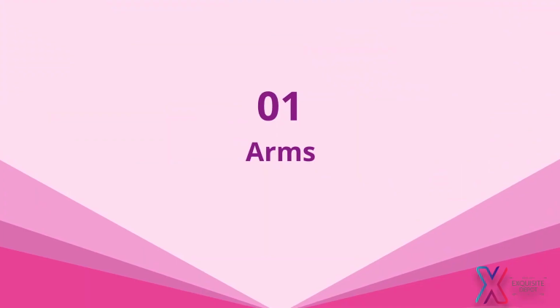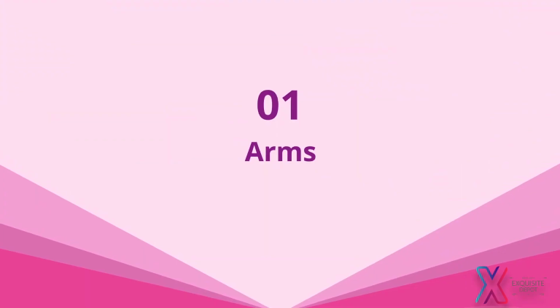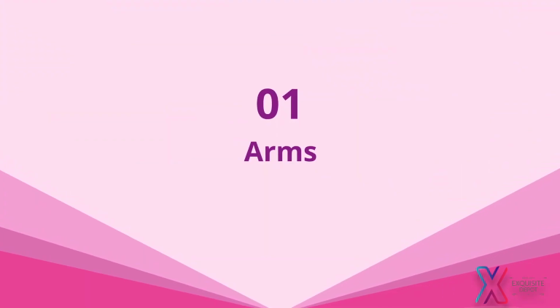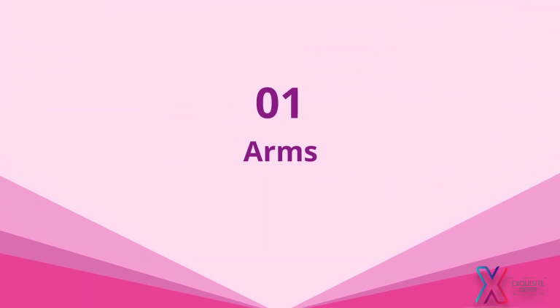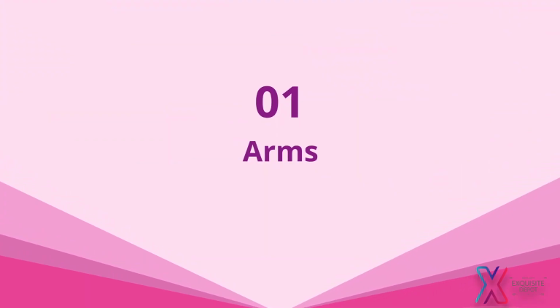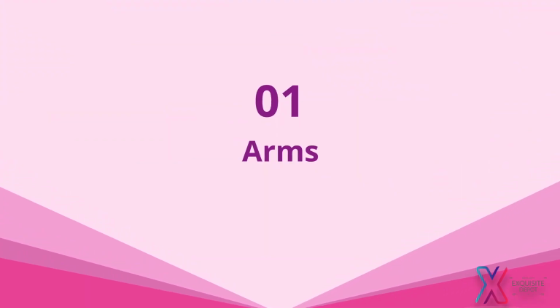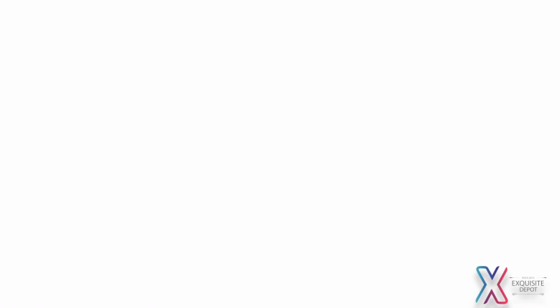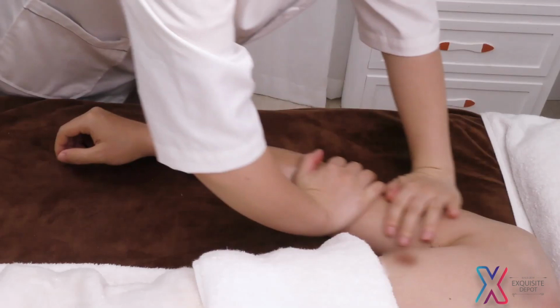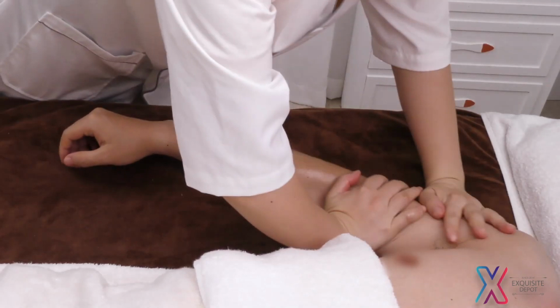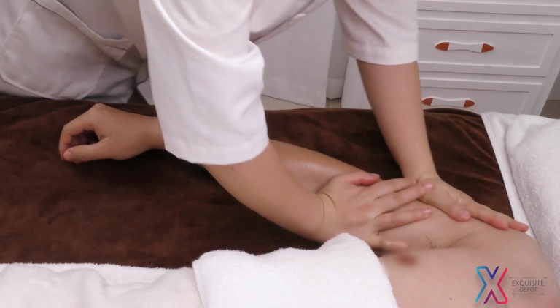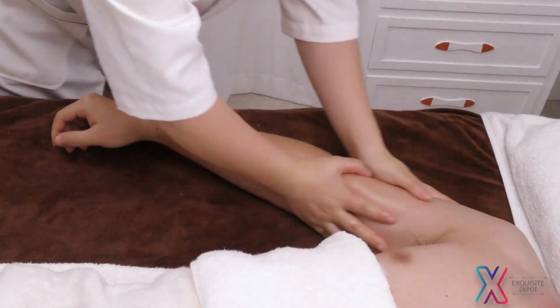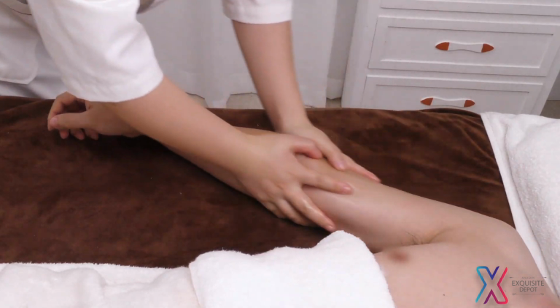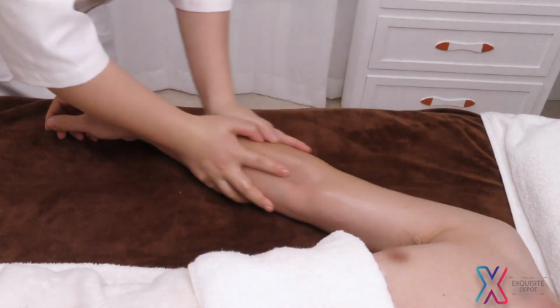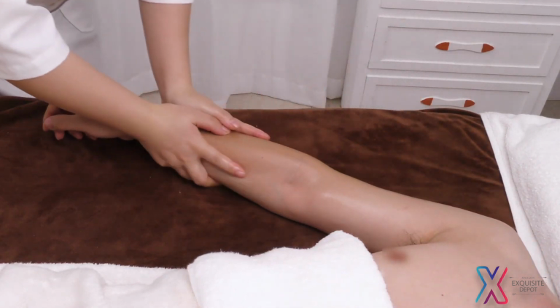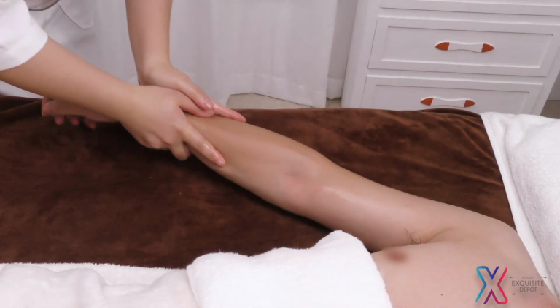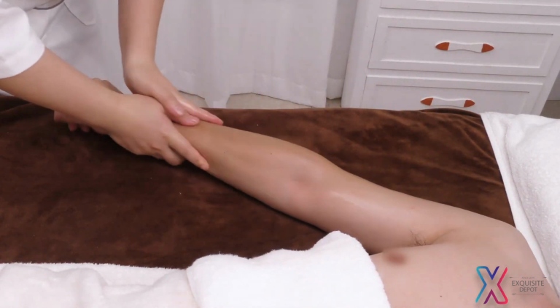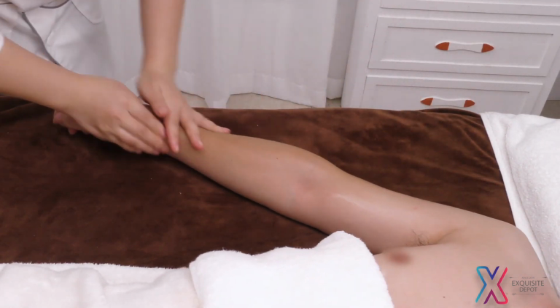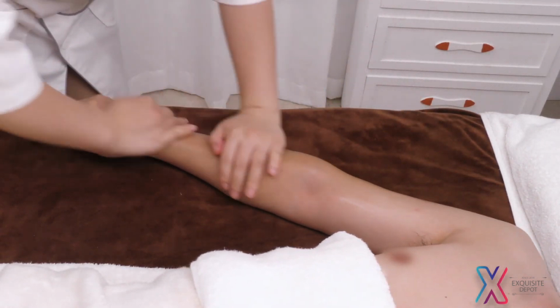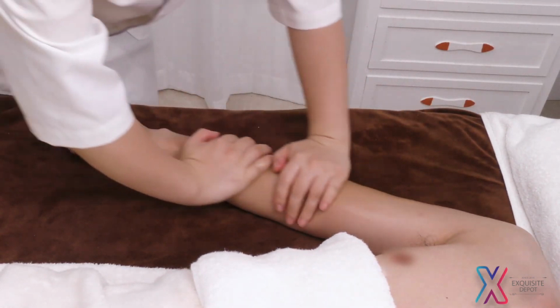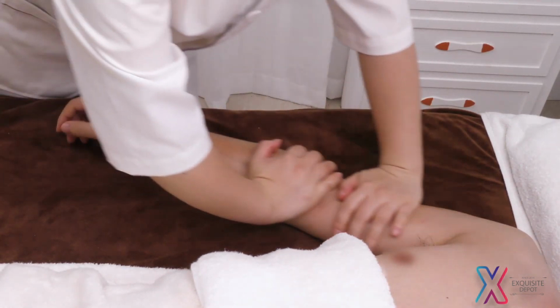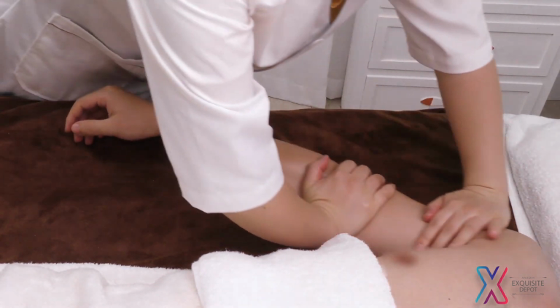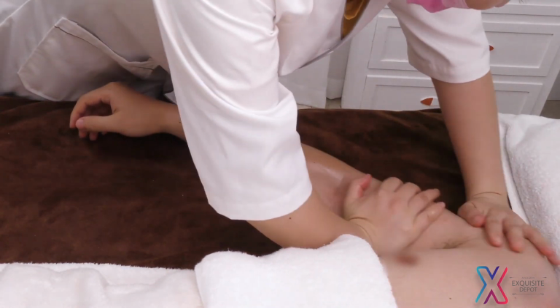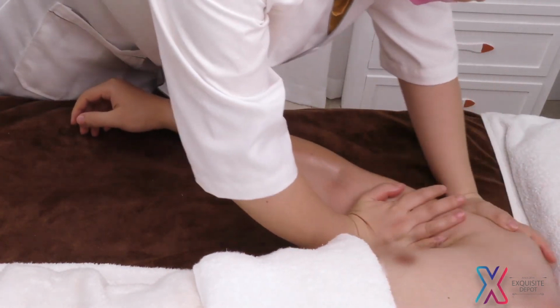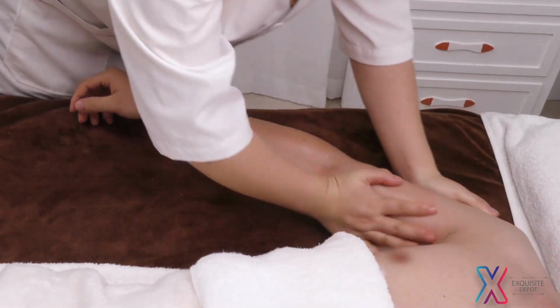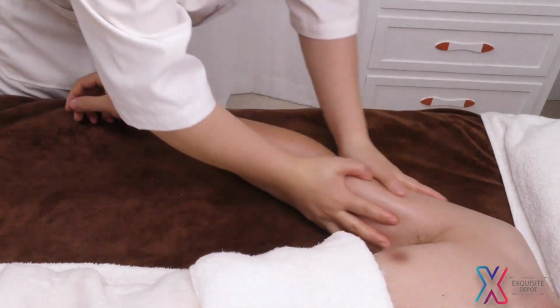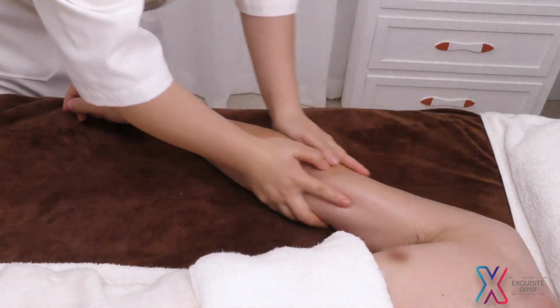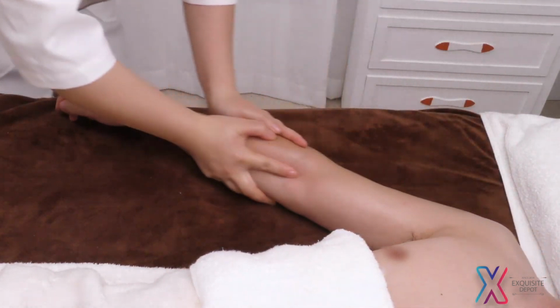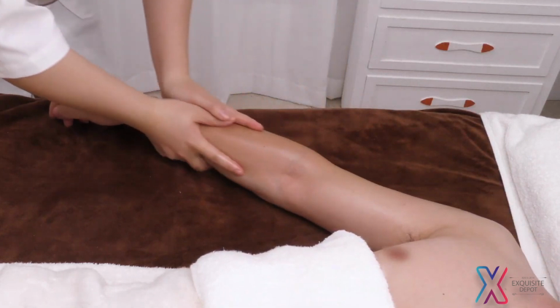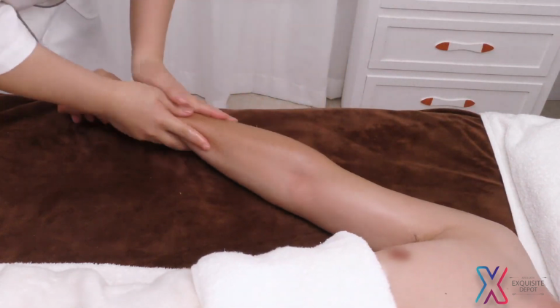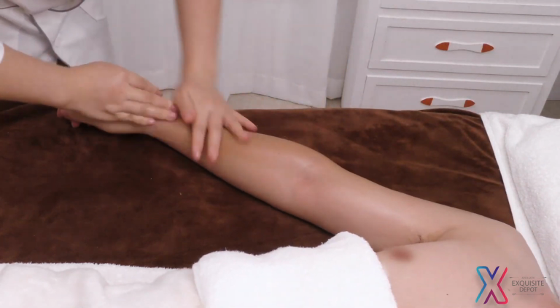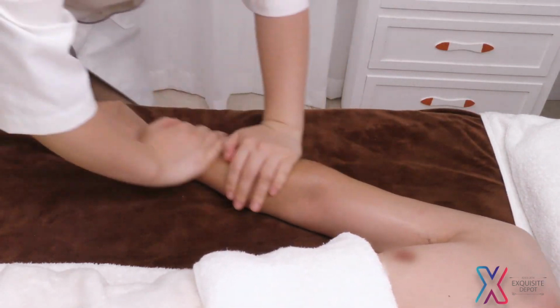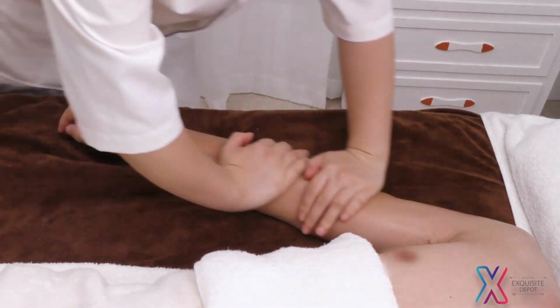Arm Treatment: Follow the left-right order. Lay the arm flatwise, apply and rub oil from lower arm to the entire arm, then select the fingers 3 times.